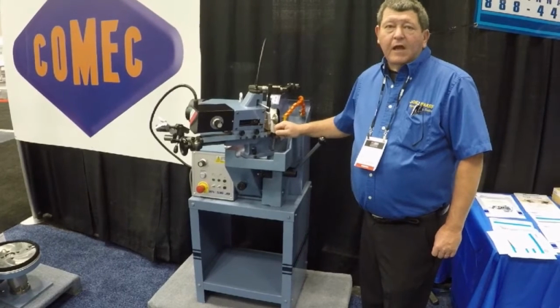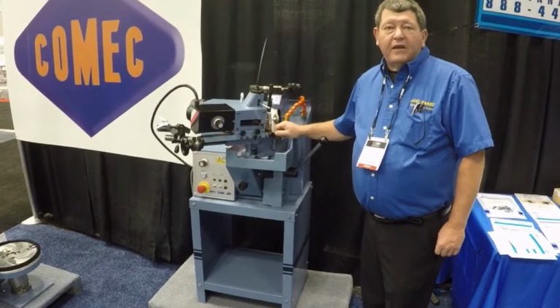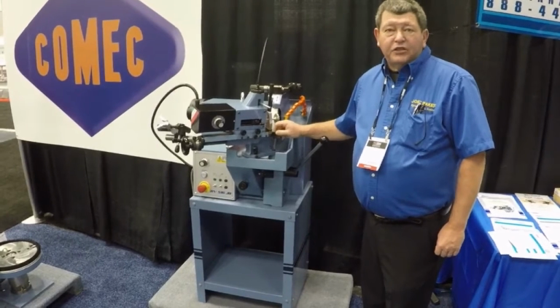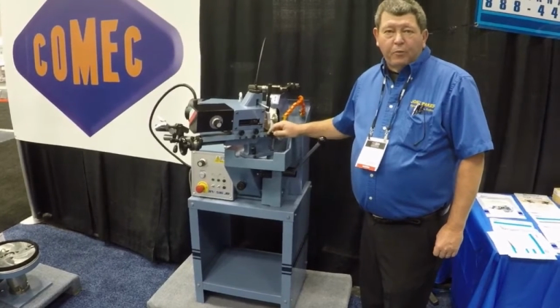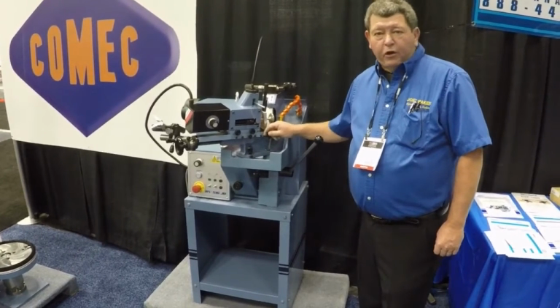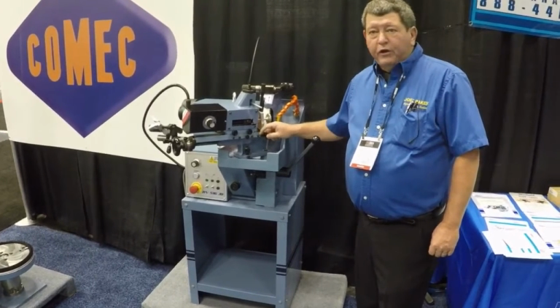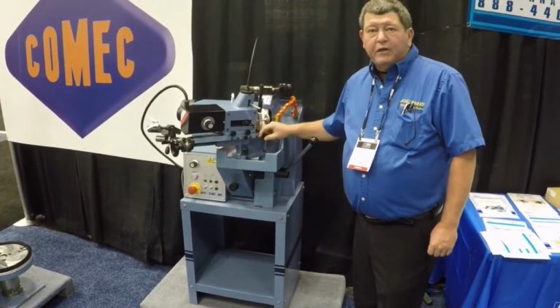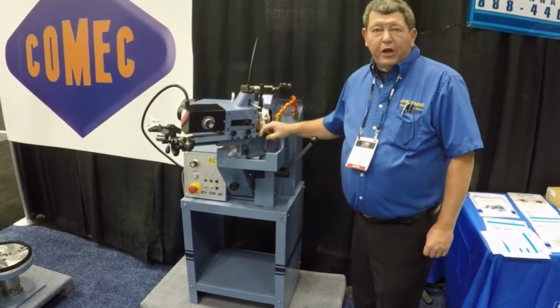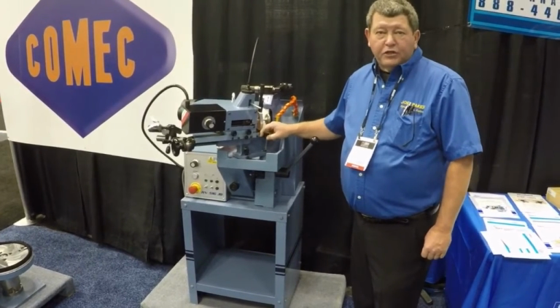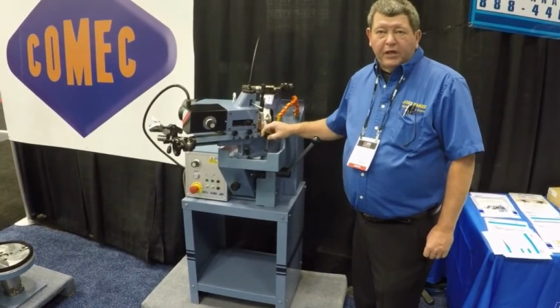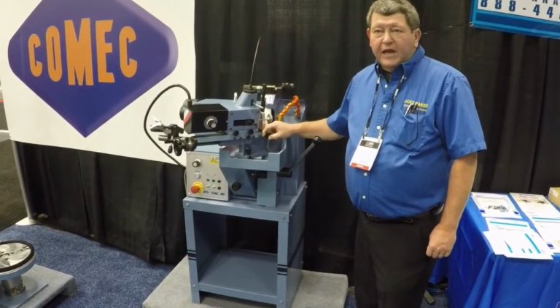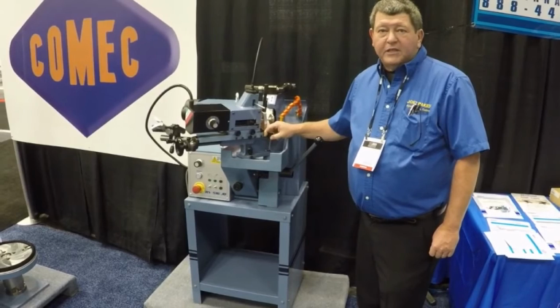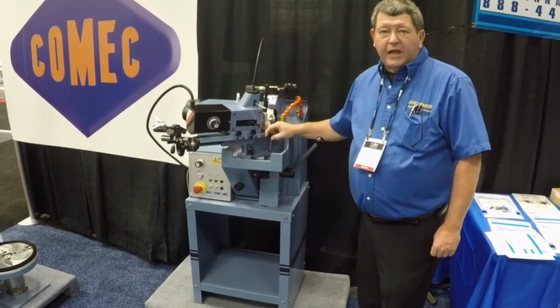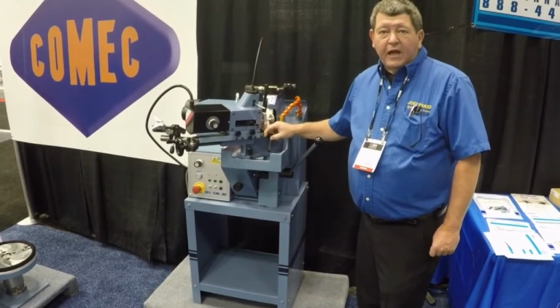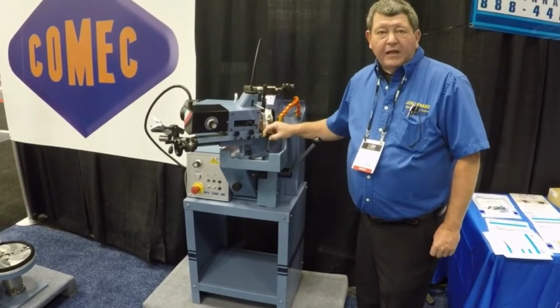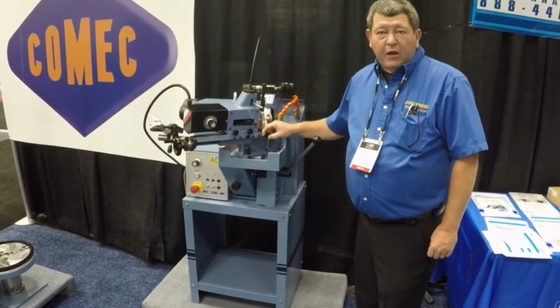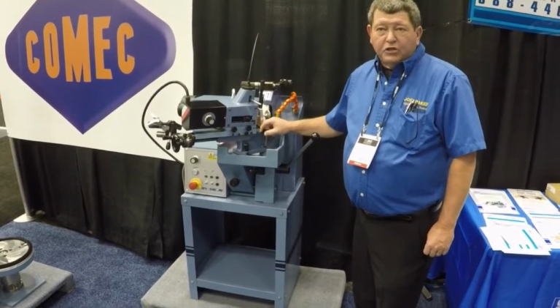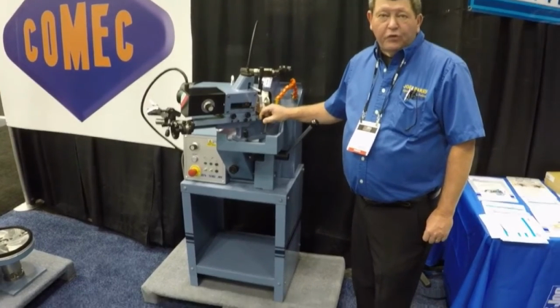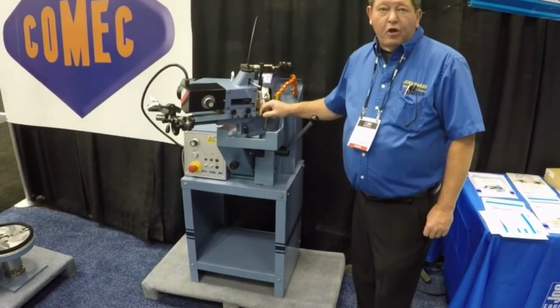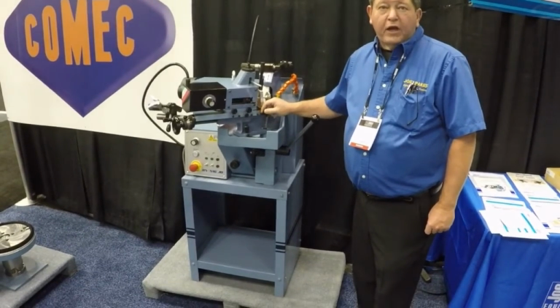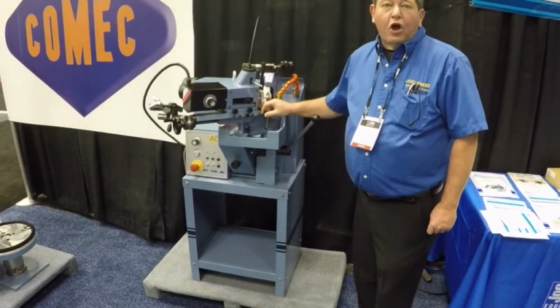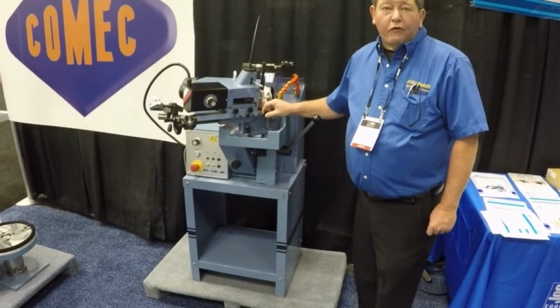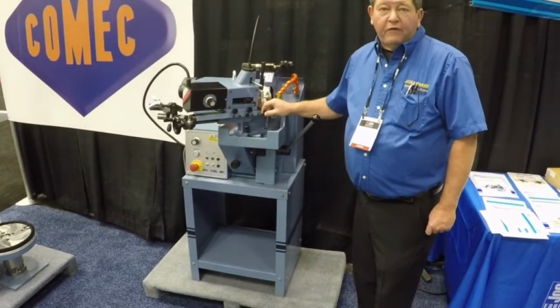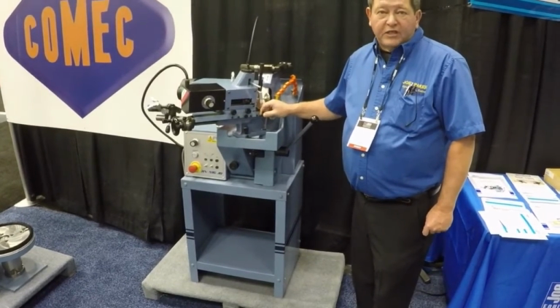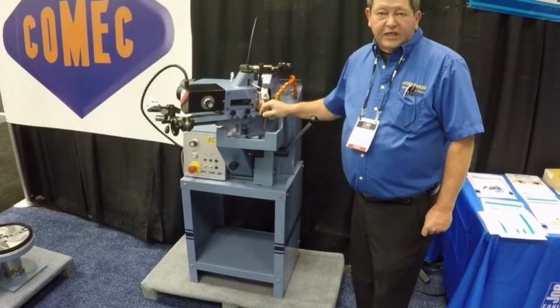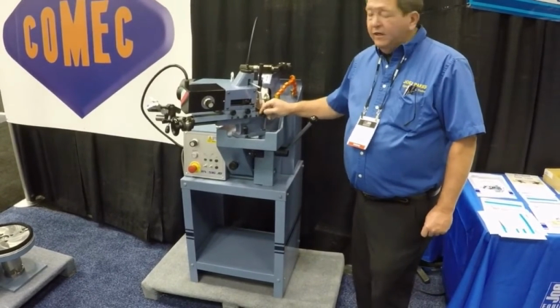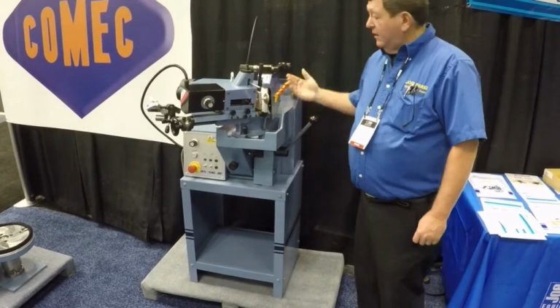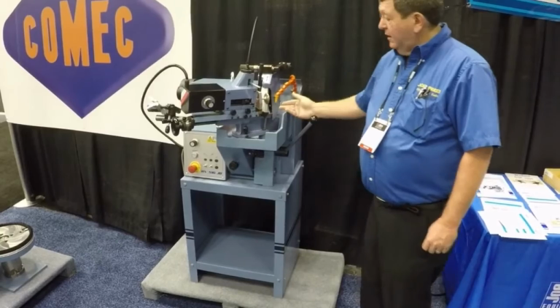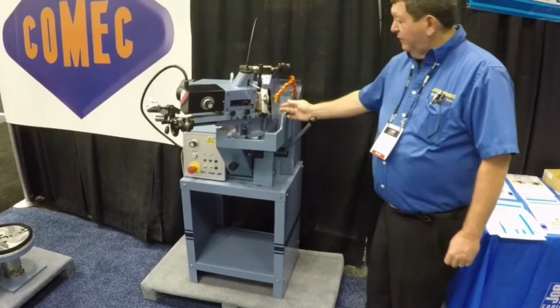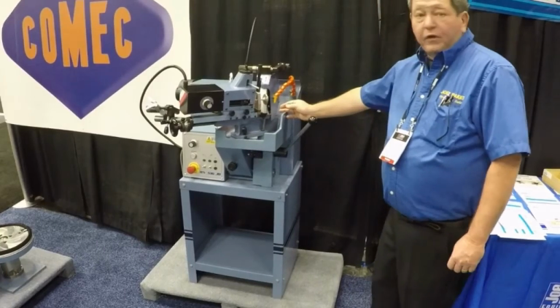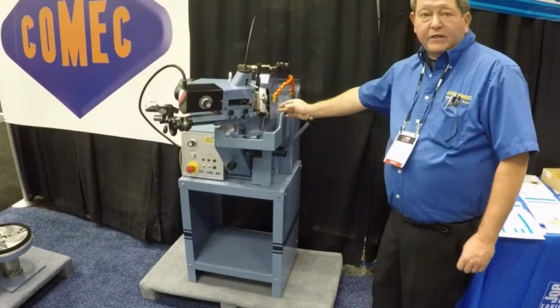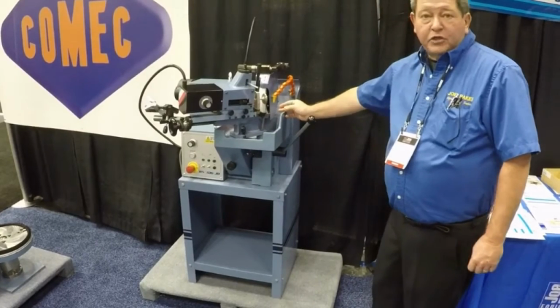Hi, this is Joe Baker. We are here at the PRI Show in Indianapolis, Indiana, and today we're going to show you the Comec RV 516 valve refacing machine.